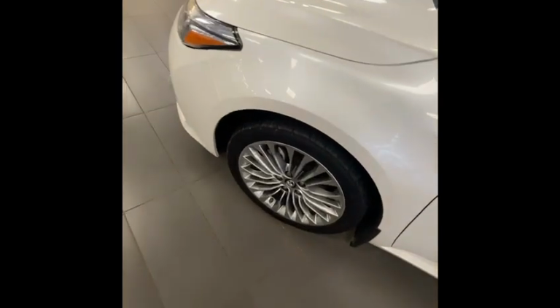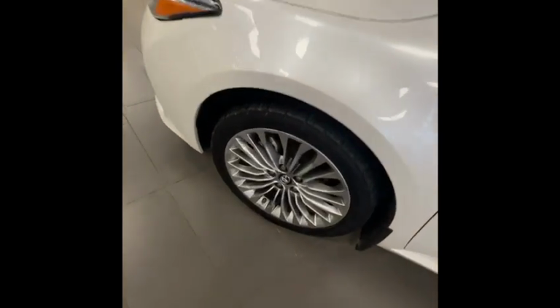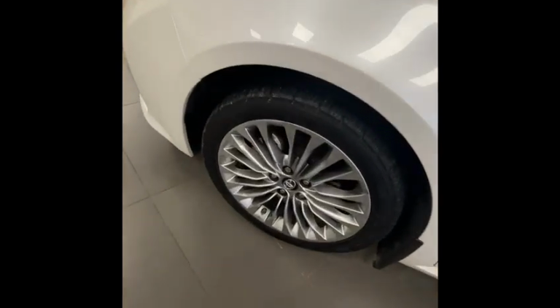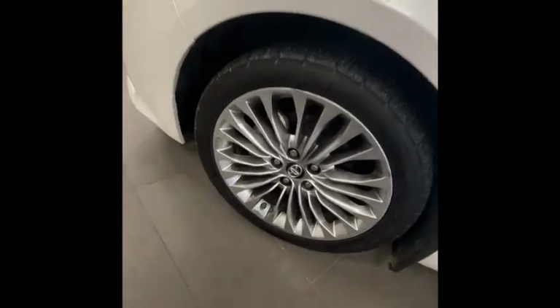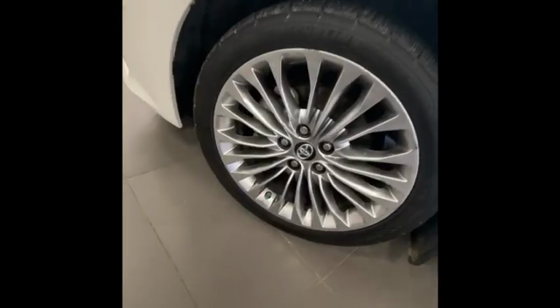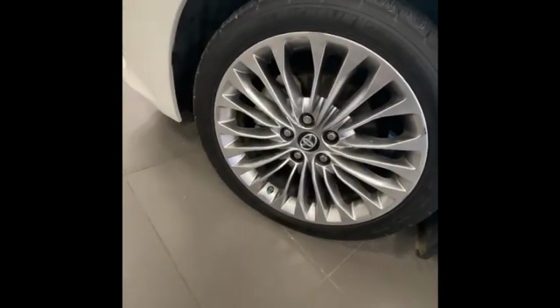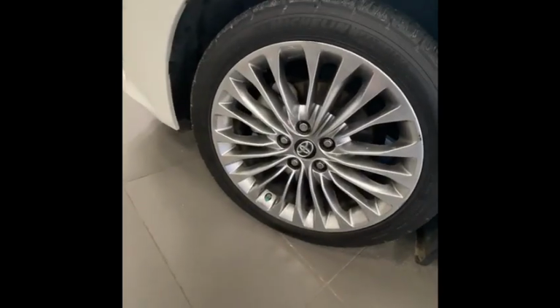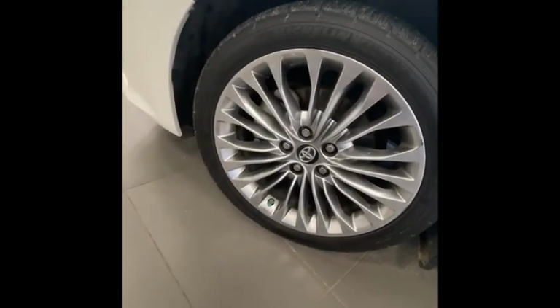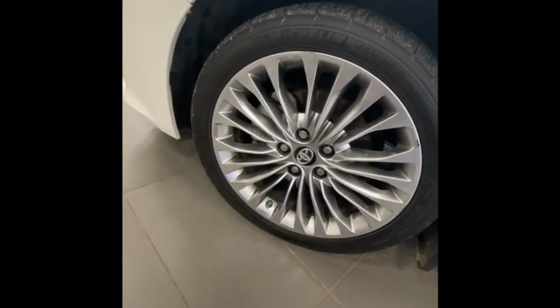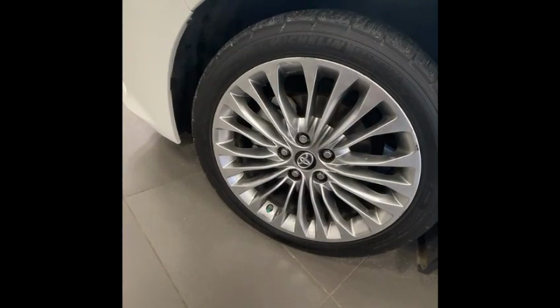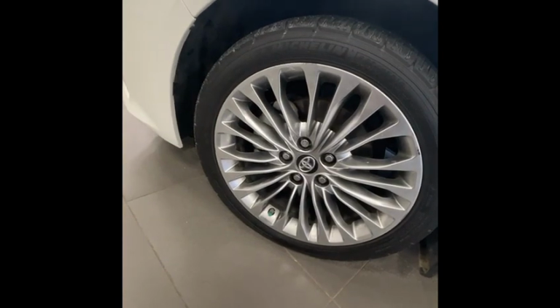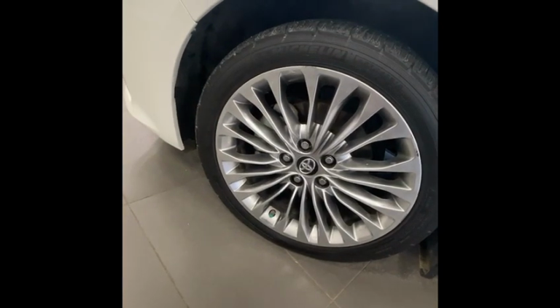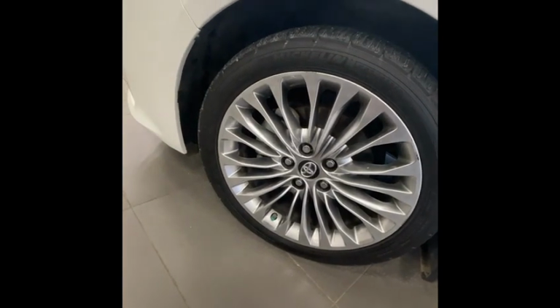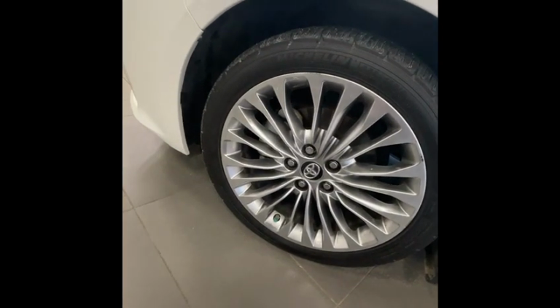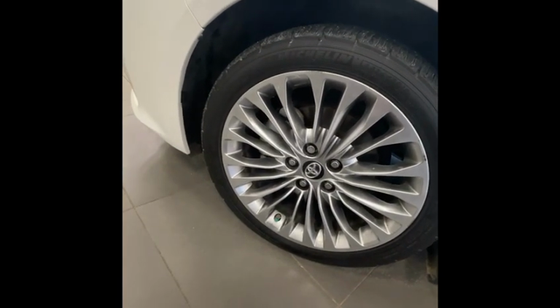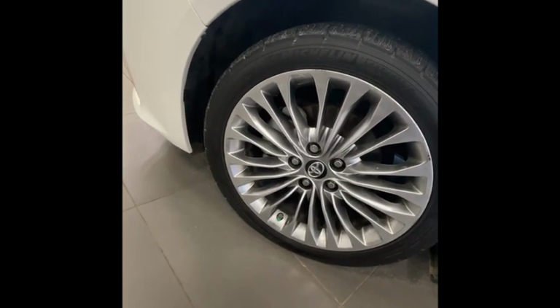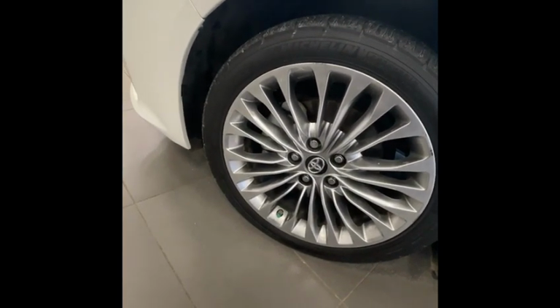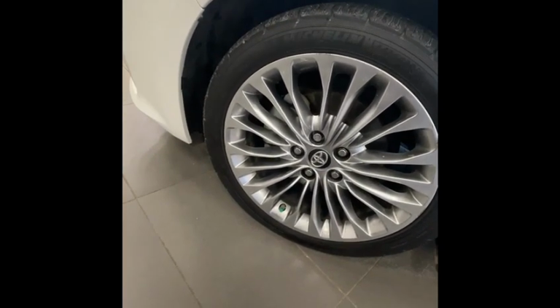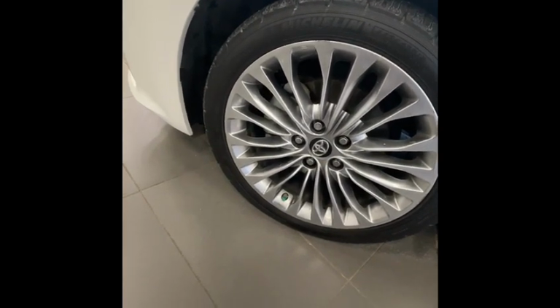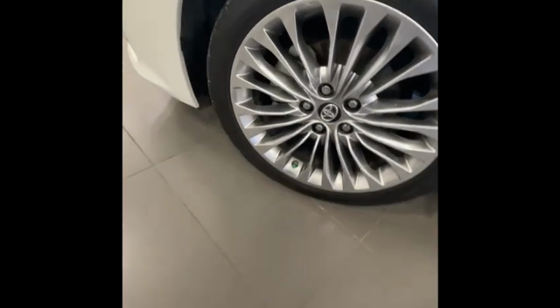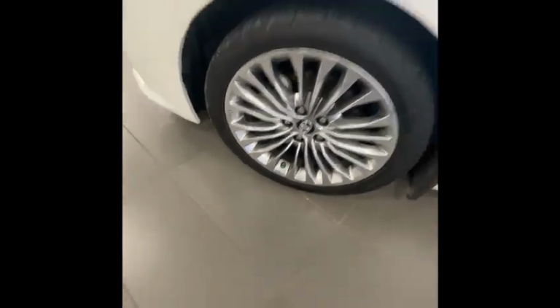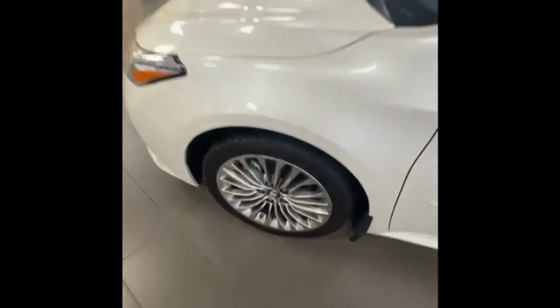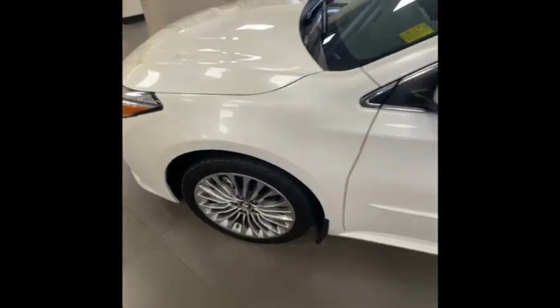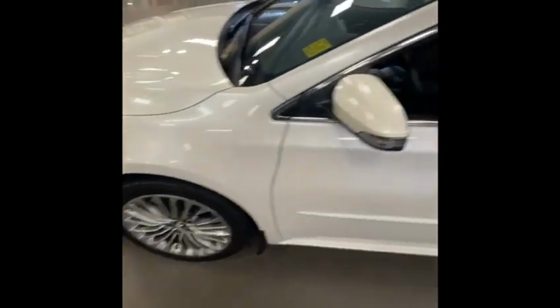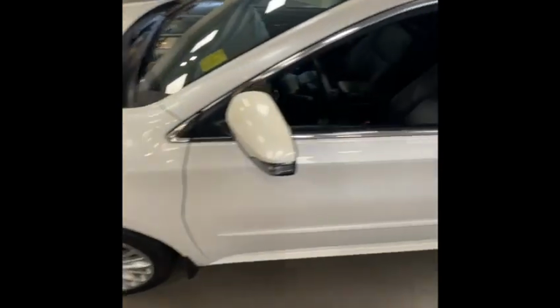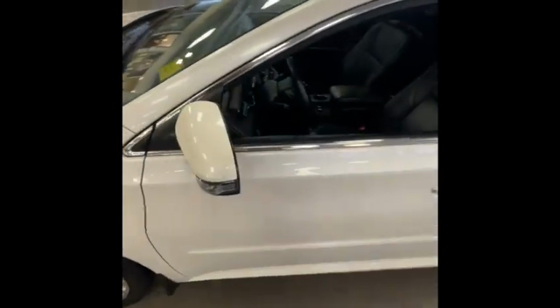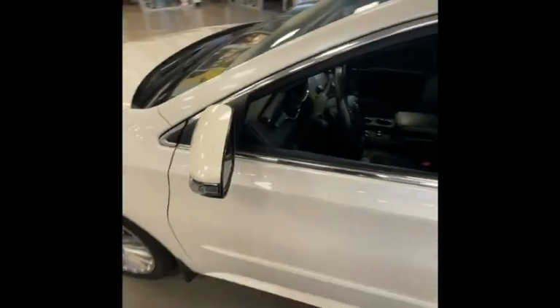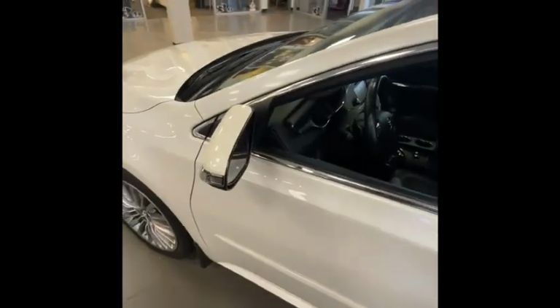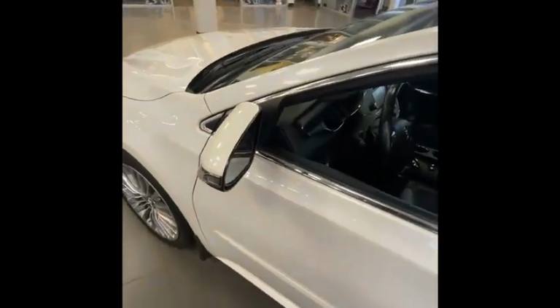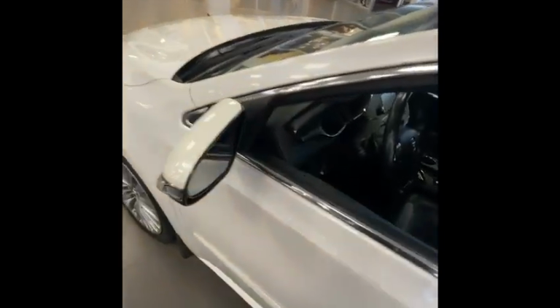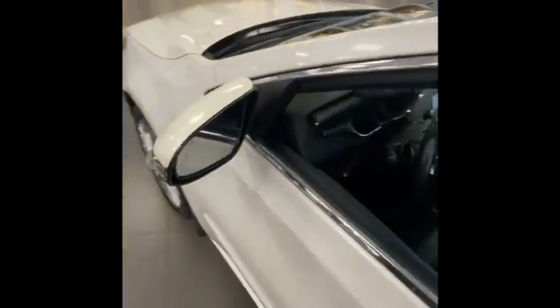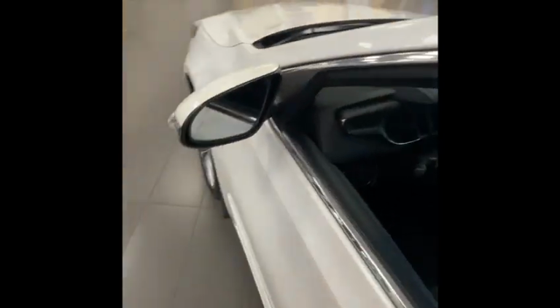One nice thing about these is the 18-inch rims — these are a lot more aggressive than your average rims. They've kind of taken the weight since the Avalon's been discontinued, but this one will be featuring the V6, so a good amount of horsepower with still good fuel efficiency.